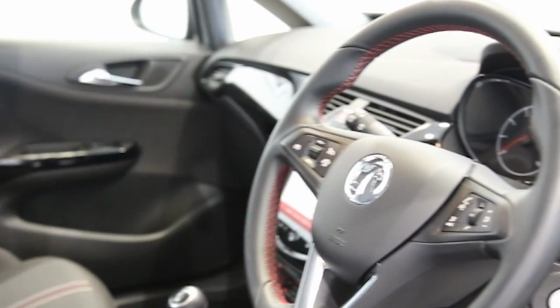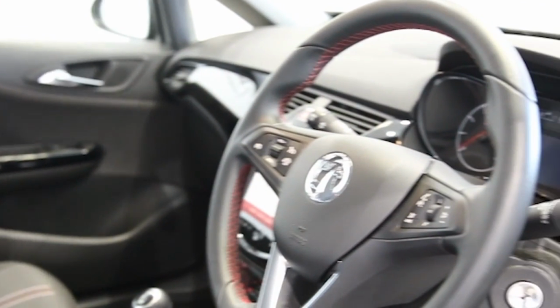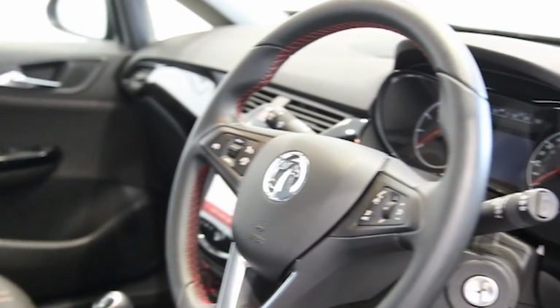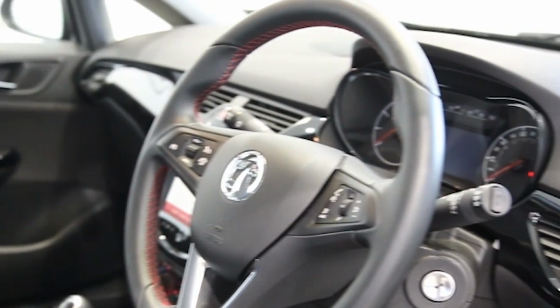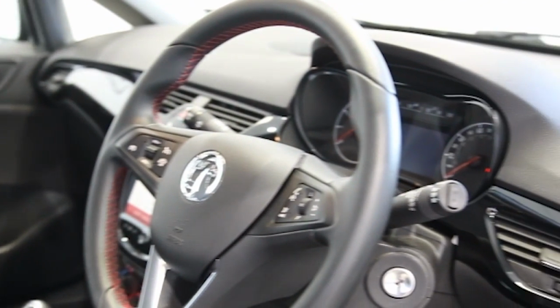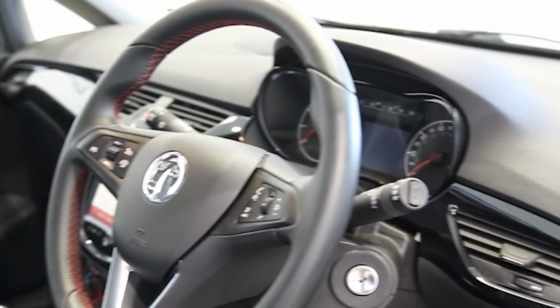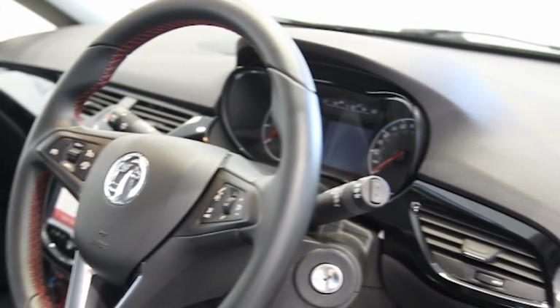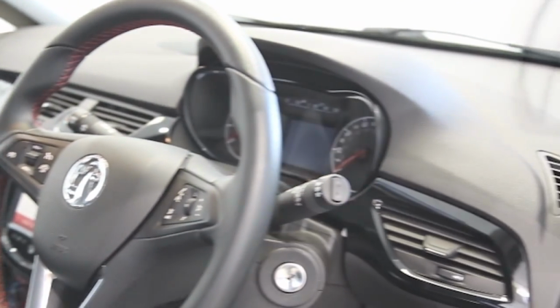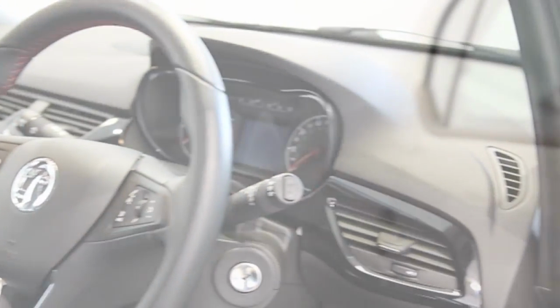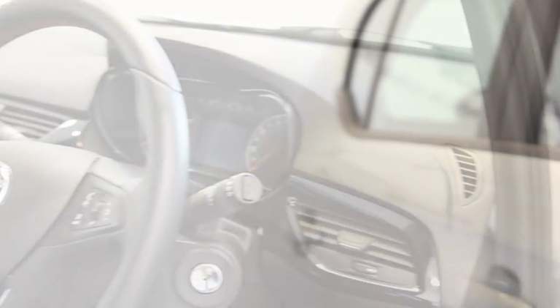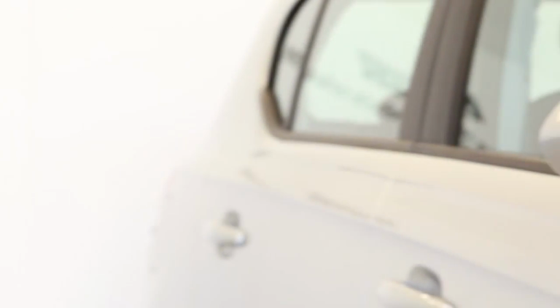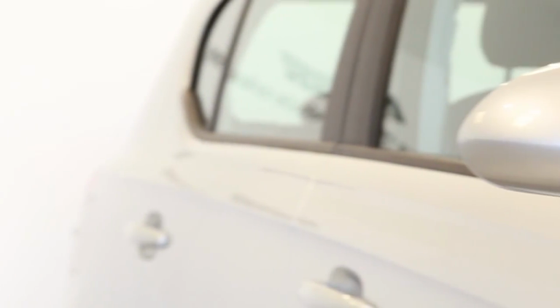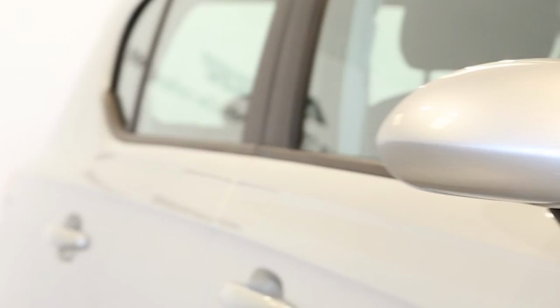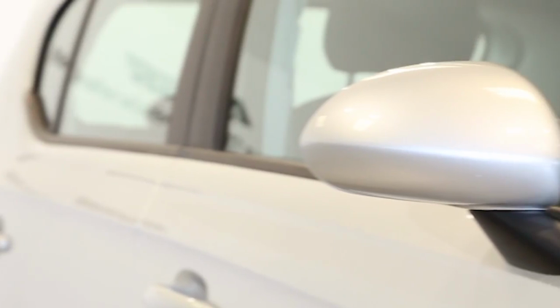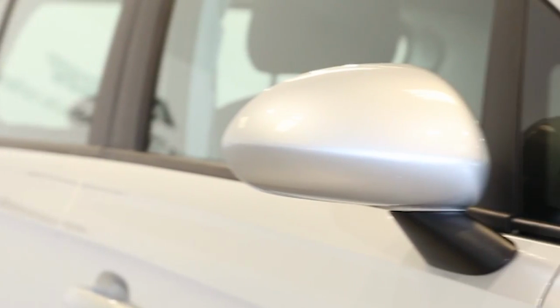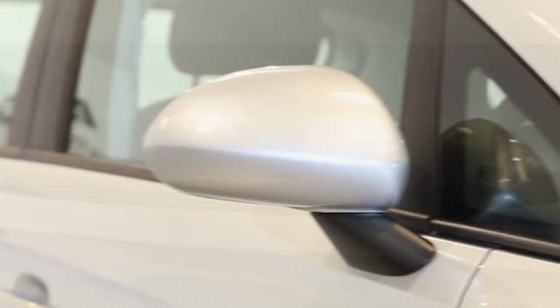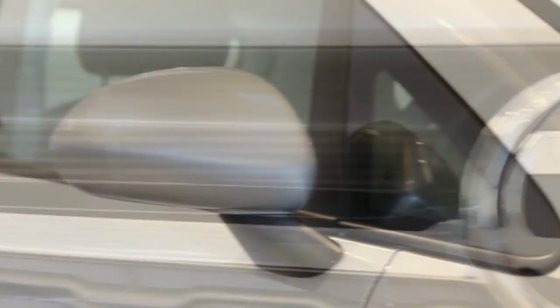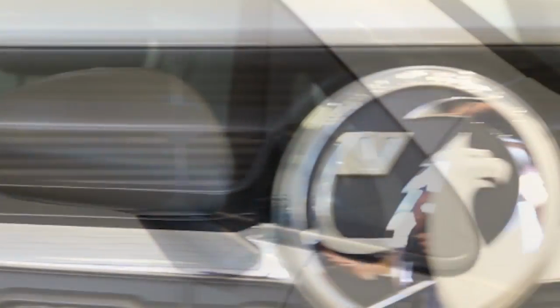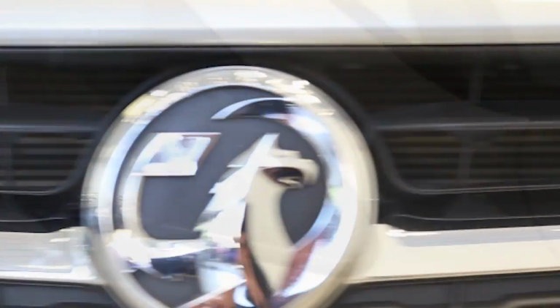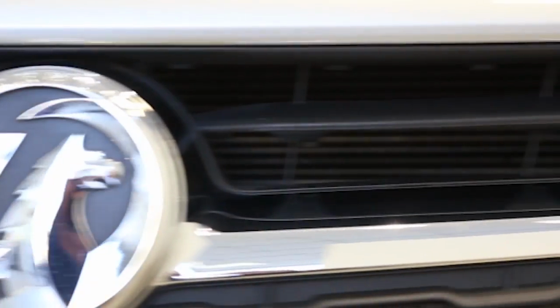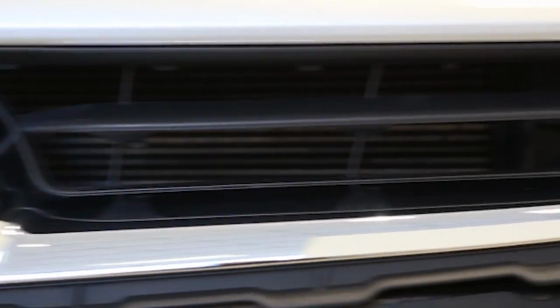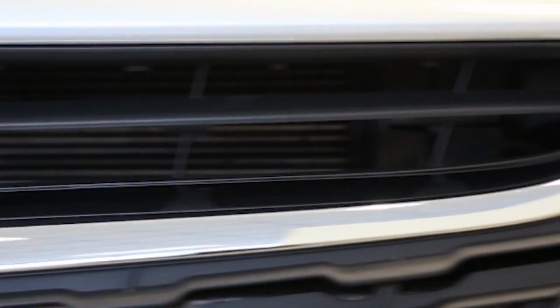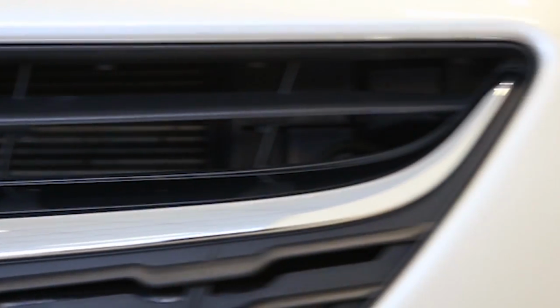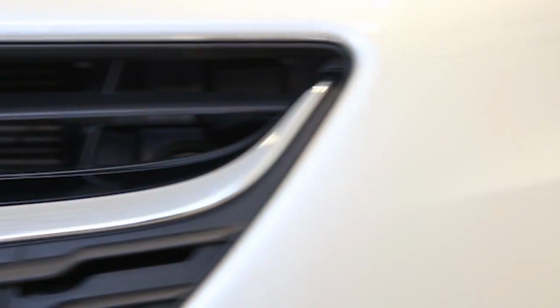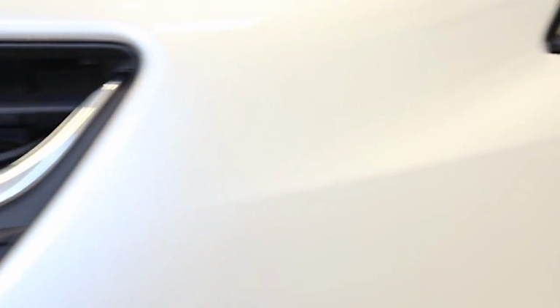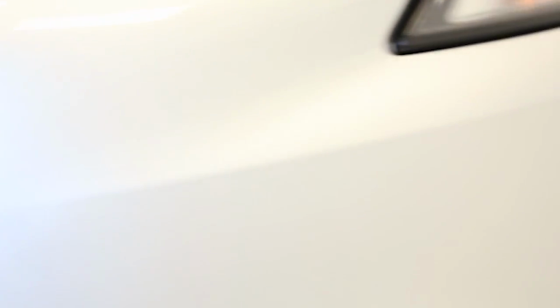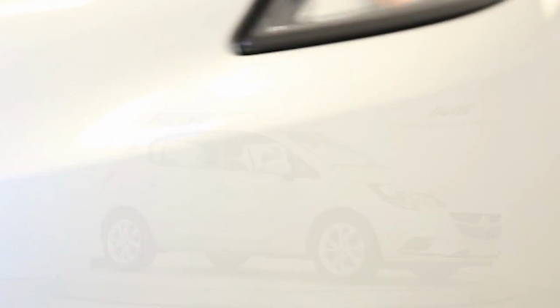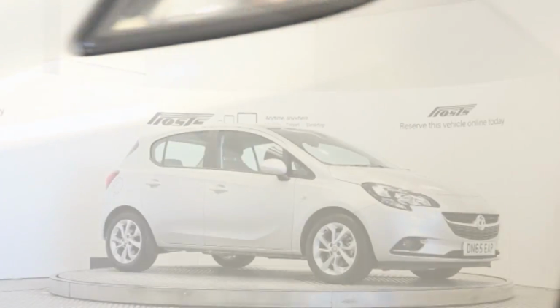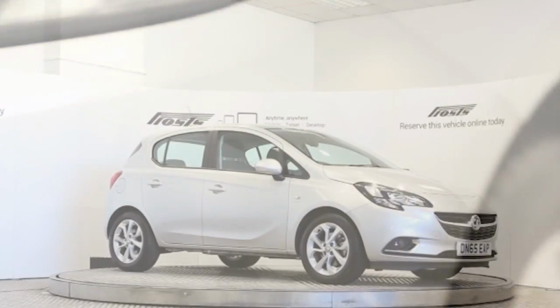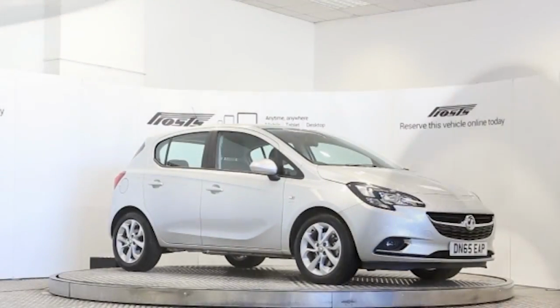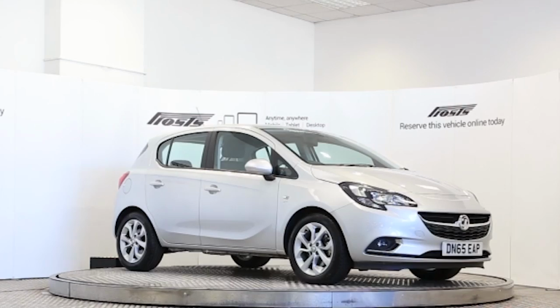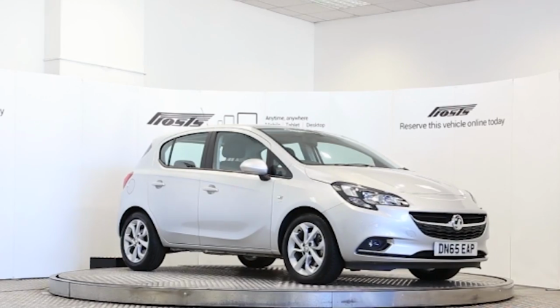This Vauxhall Corsa has been through our full and extensive service and preparation process to ensure it's in perfect condition. Reserve this car online today for 48 hours for a no obligation, fully refundable £100.